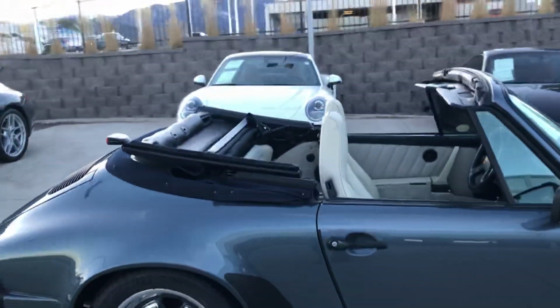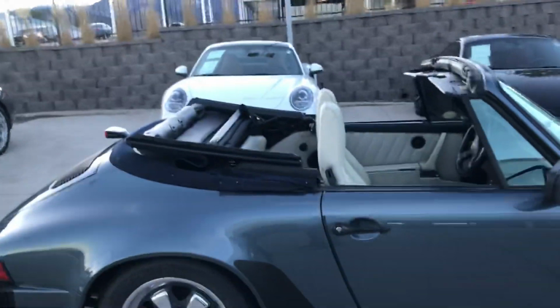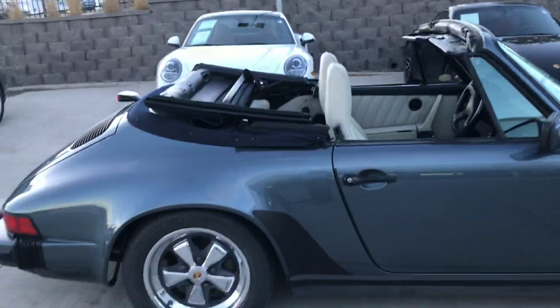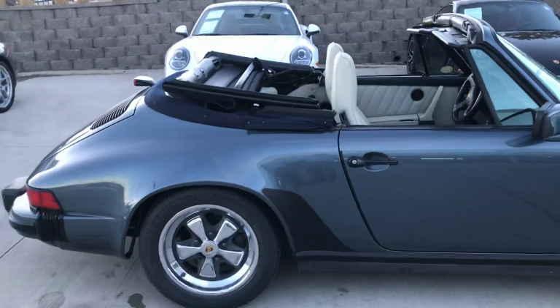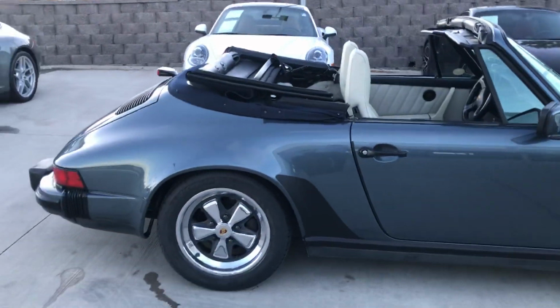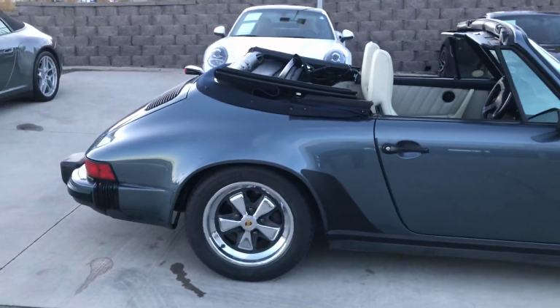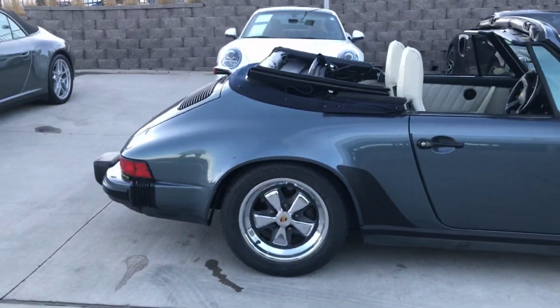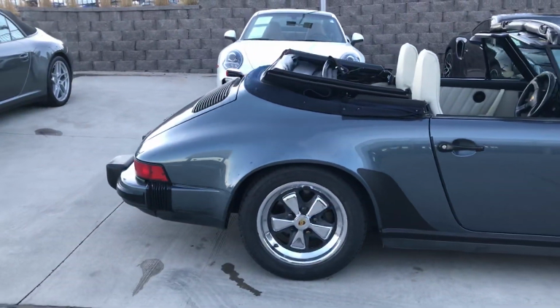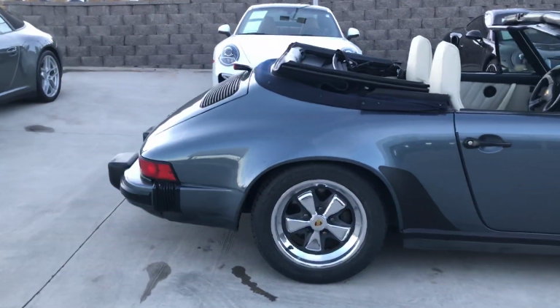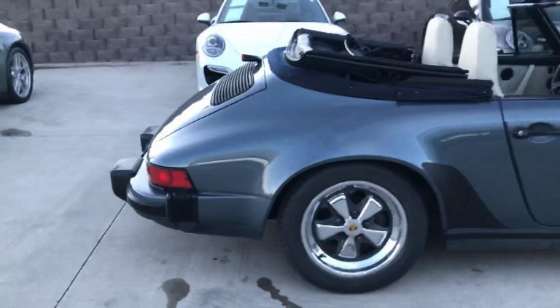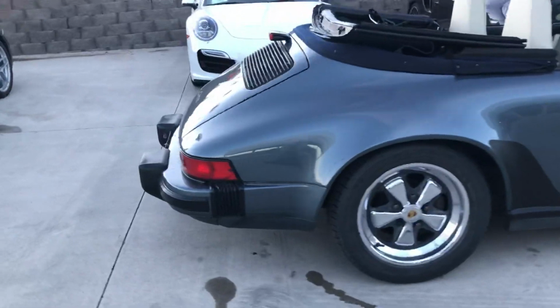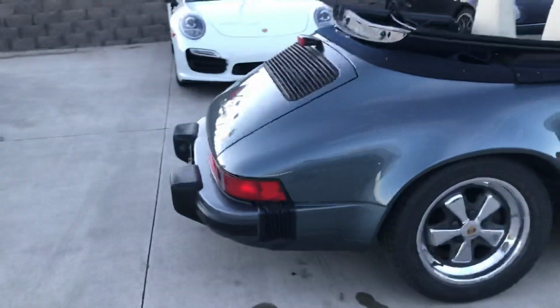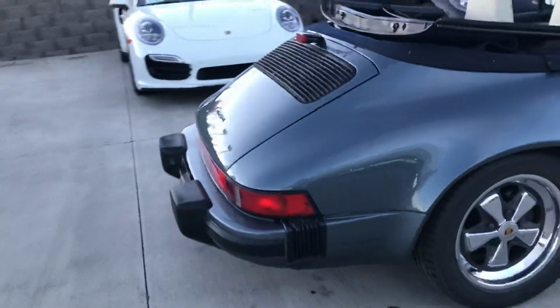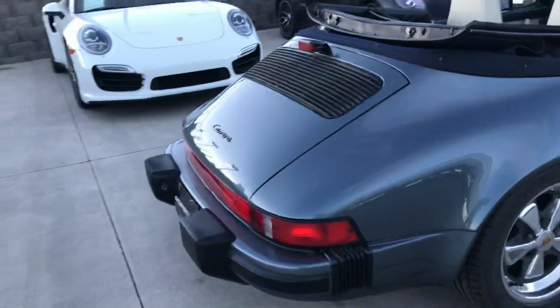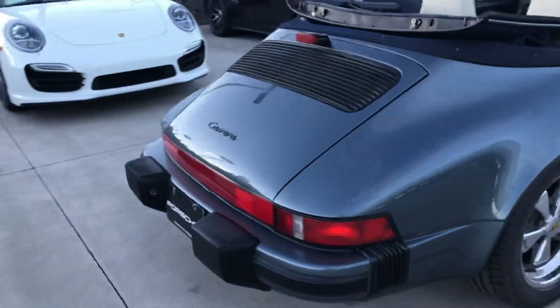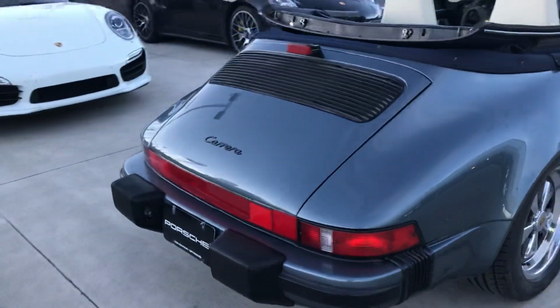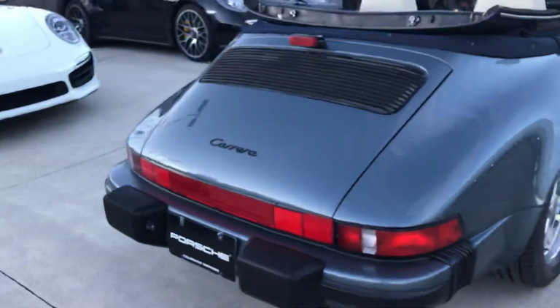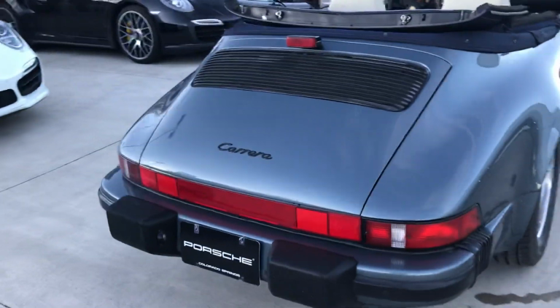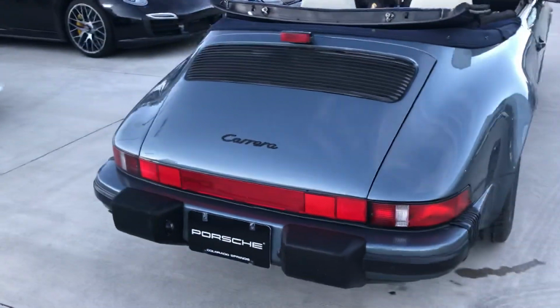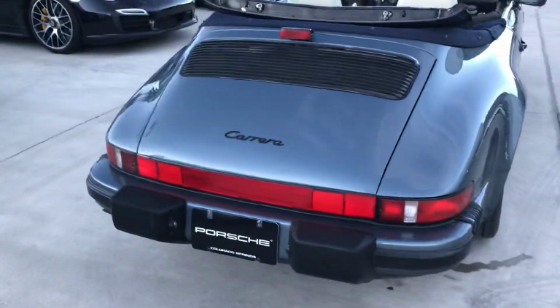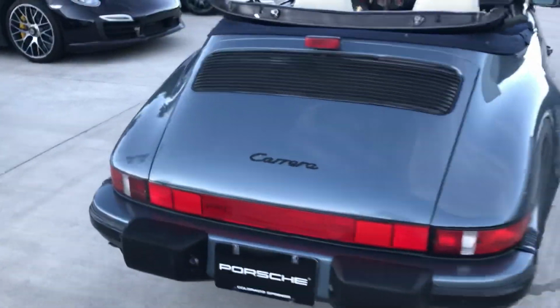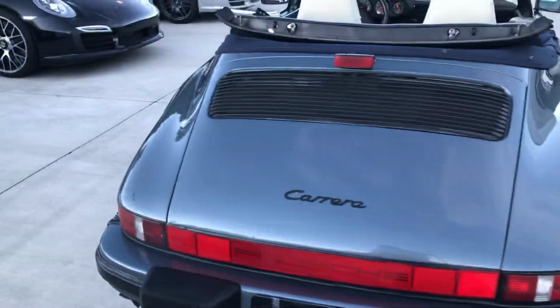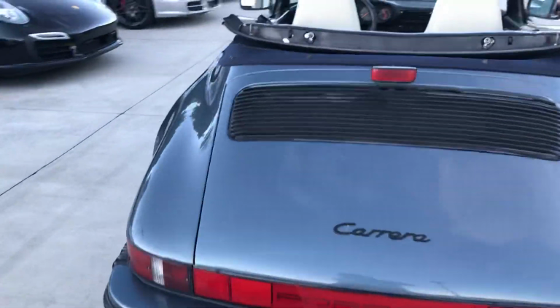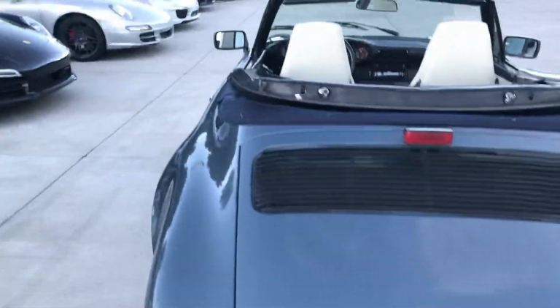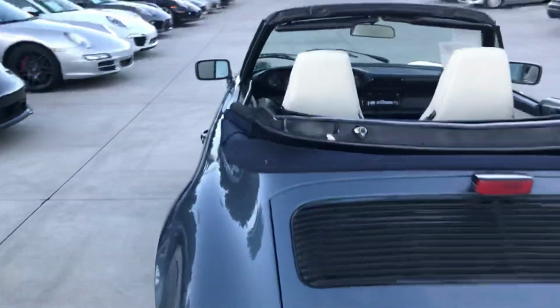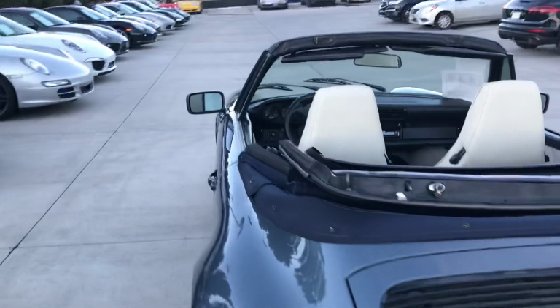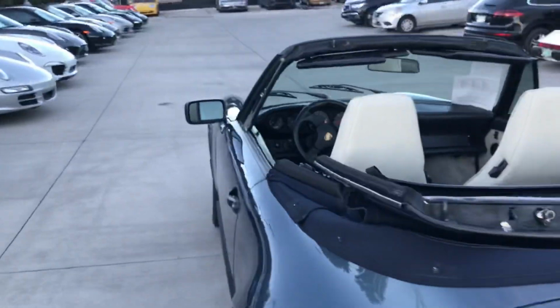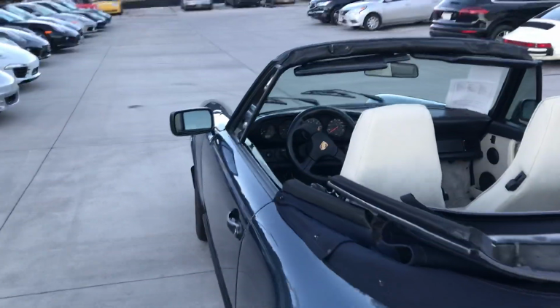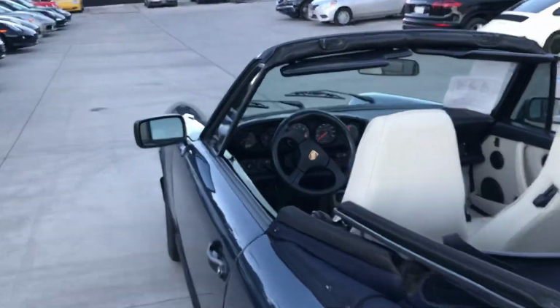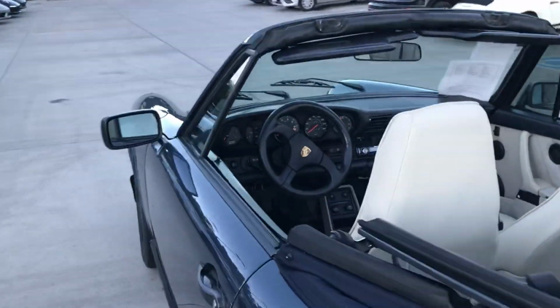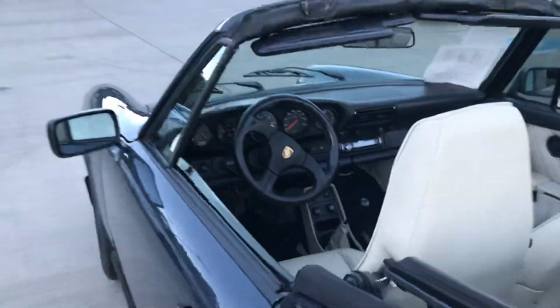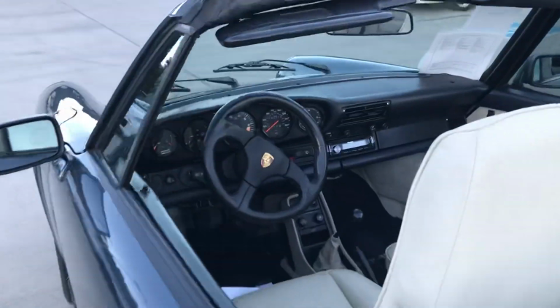It looks awesome with the top down like that for $30,000. It's amazing to get a car like this for that price. Yeah, it's got high mileage, but it starts right up, idles nicely, drives nicely.